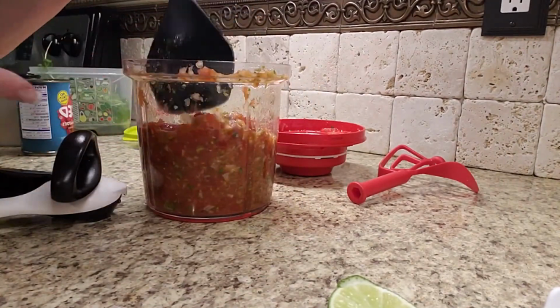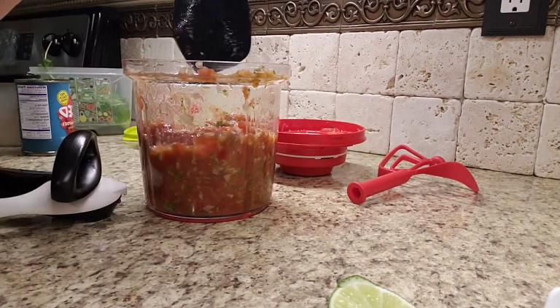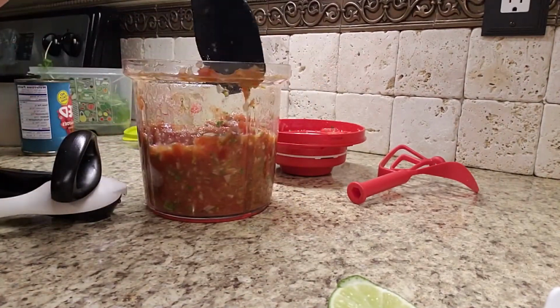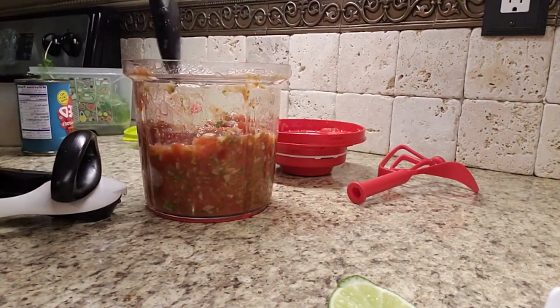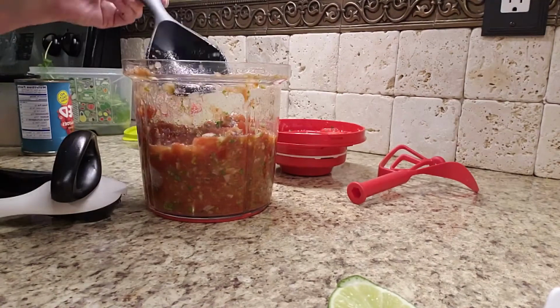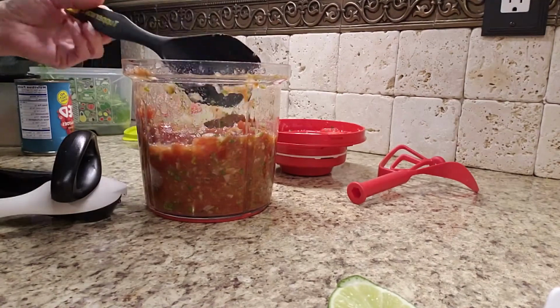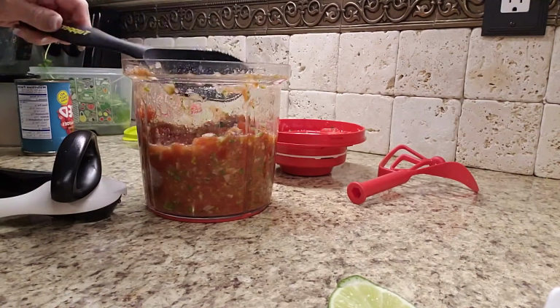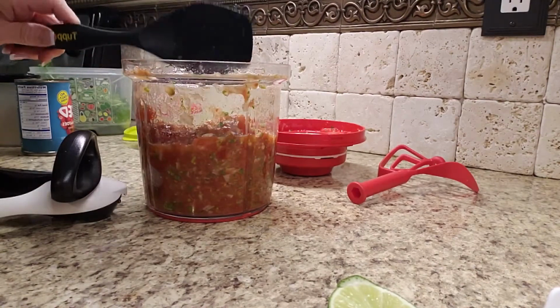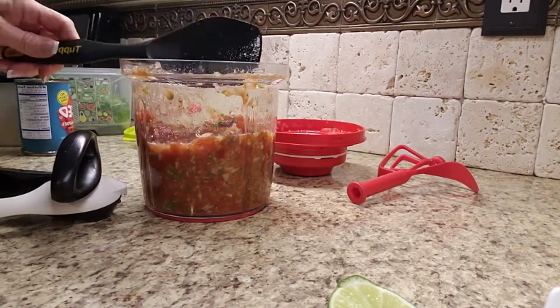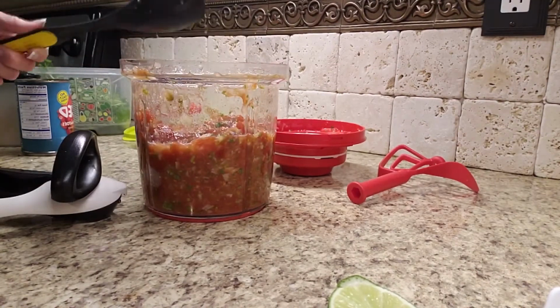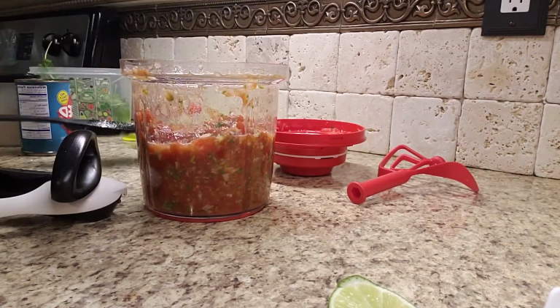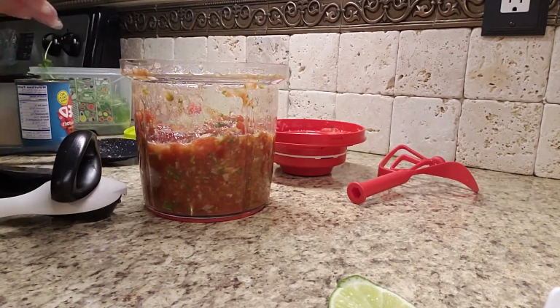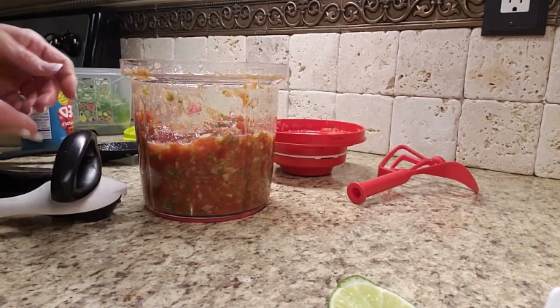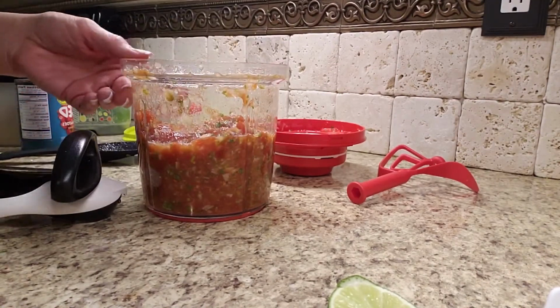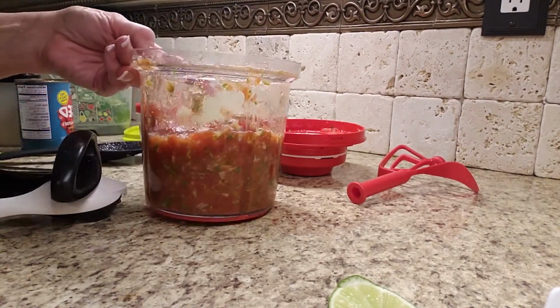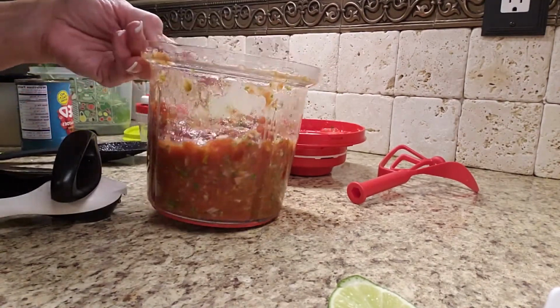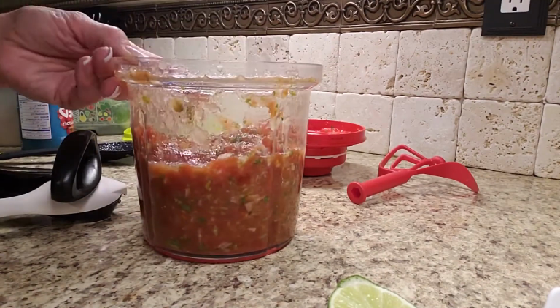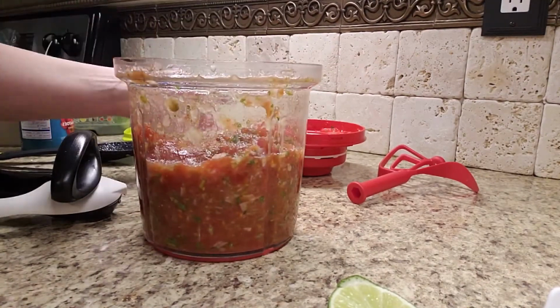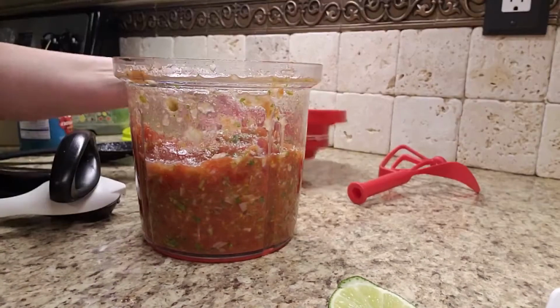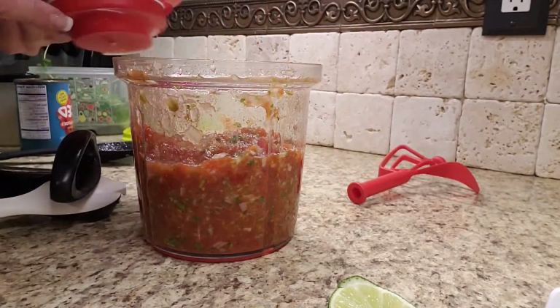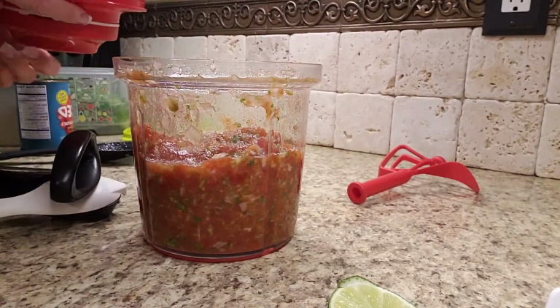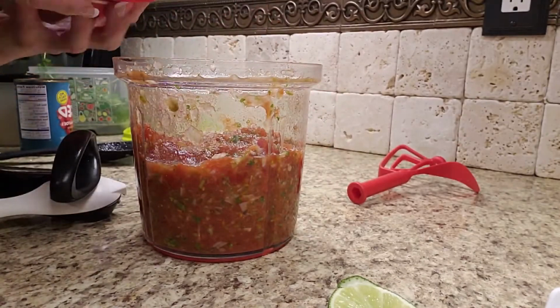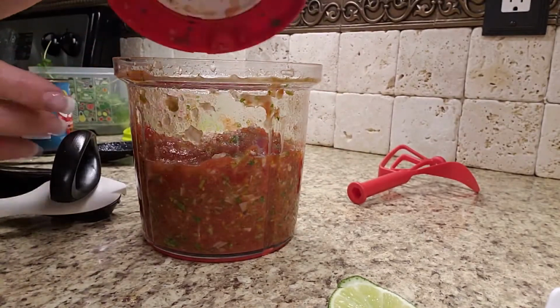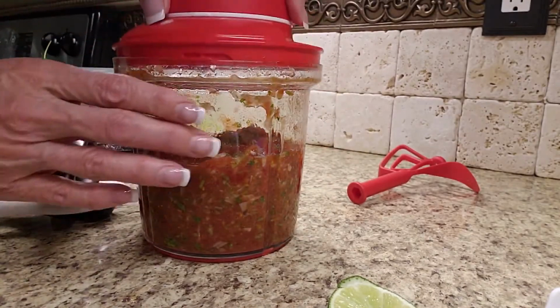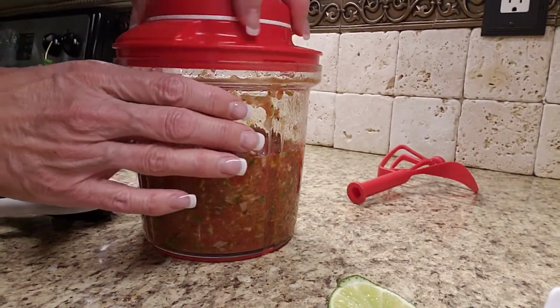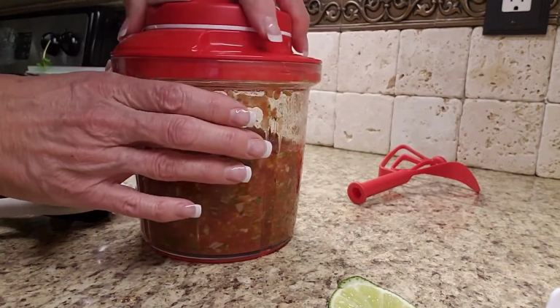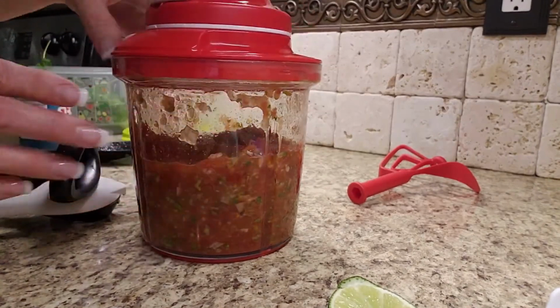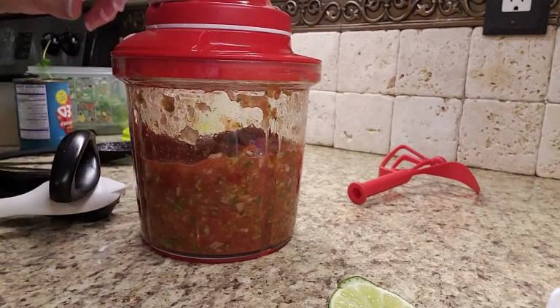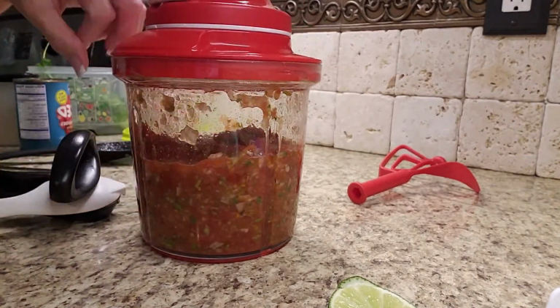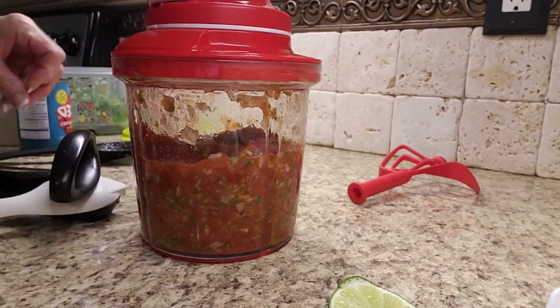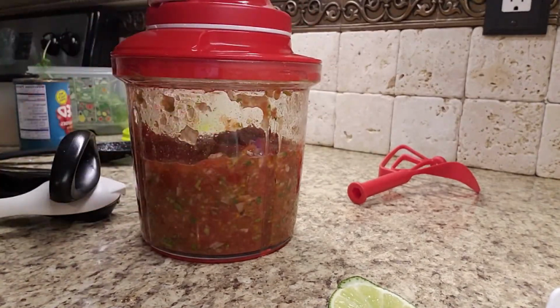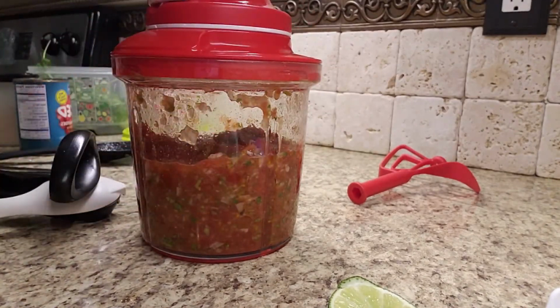So get yourself a Power Chef. You can also chop up cooked meats, do frozen strawberries with yogurt, make some ice cream — but the best salsa in town. Tupperware's Power Chef.